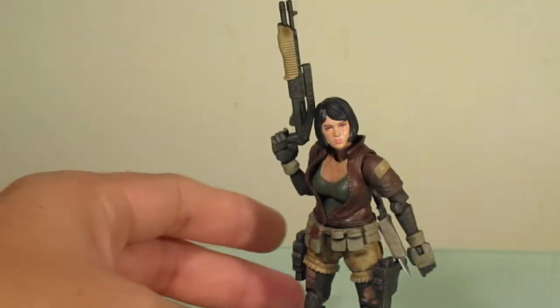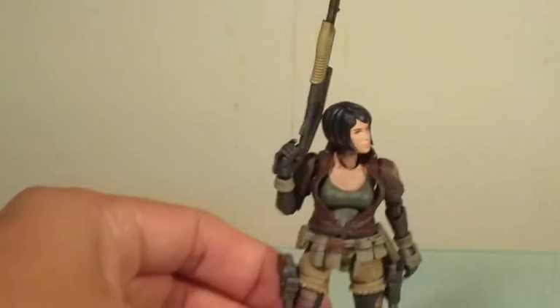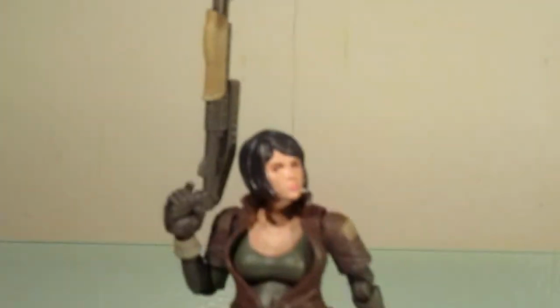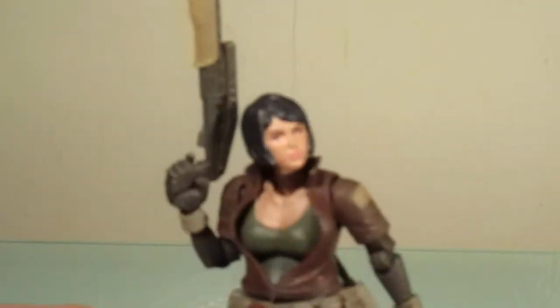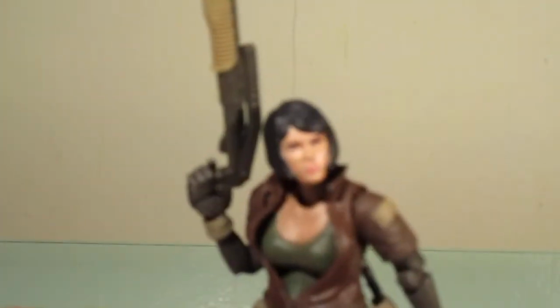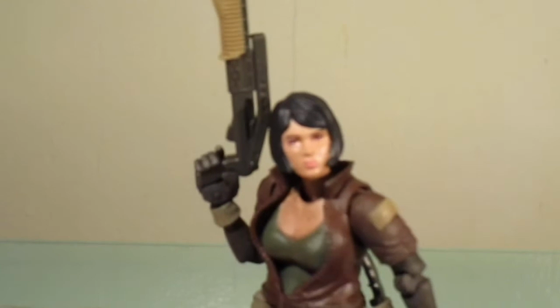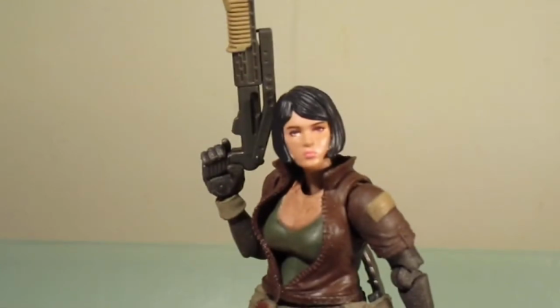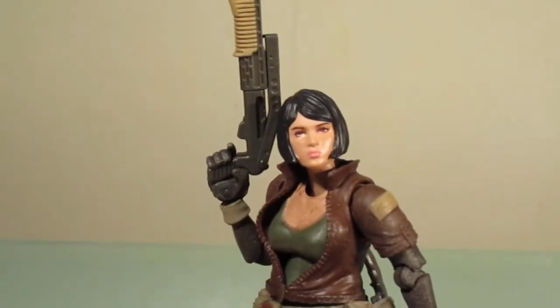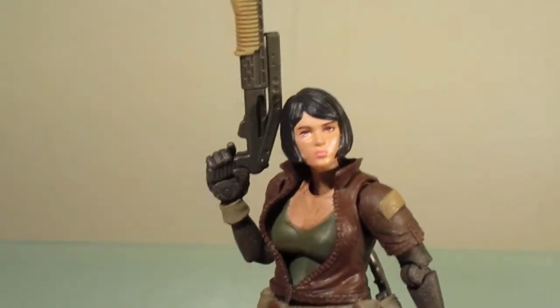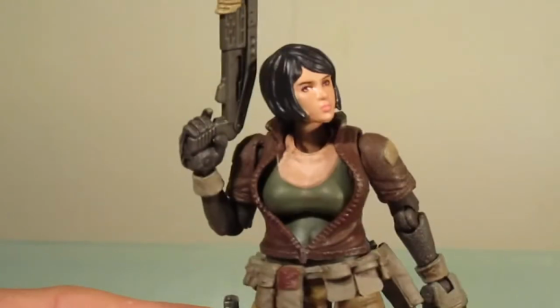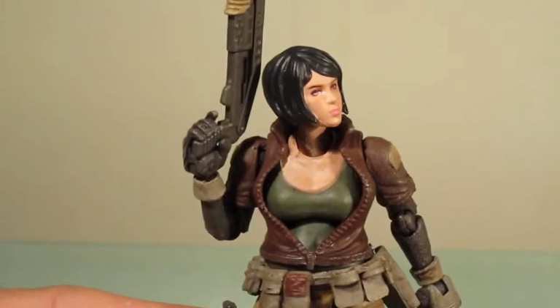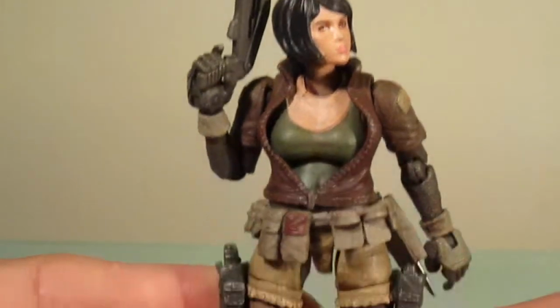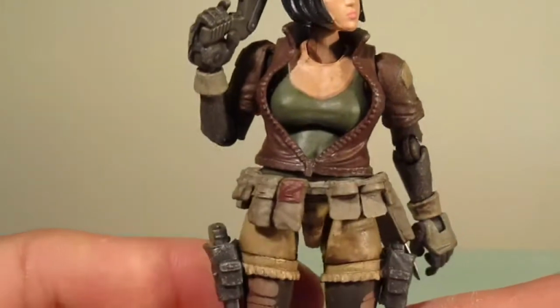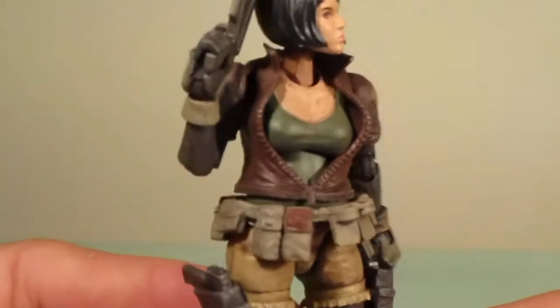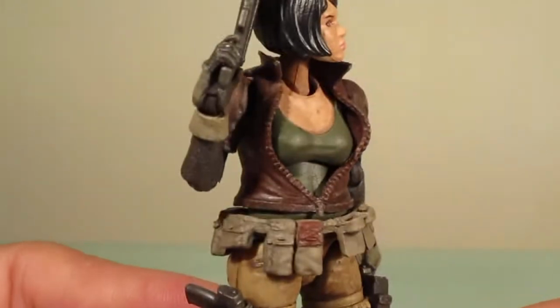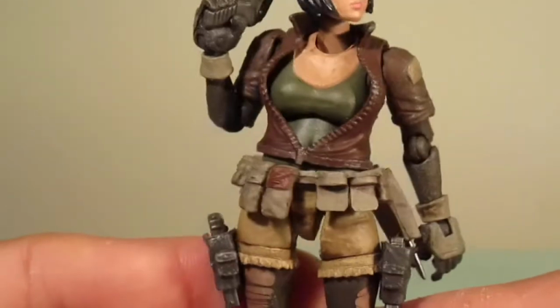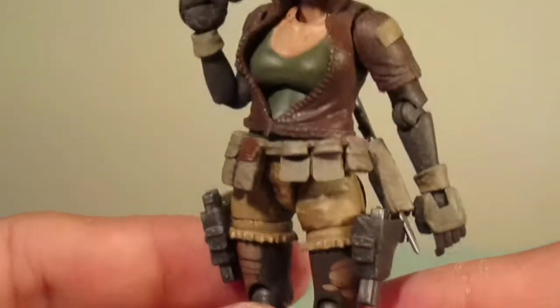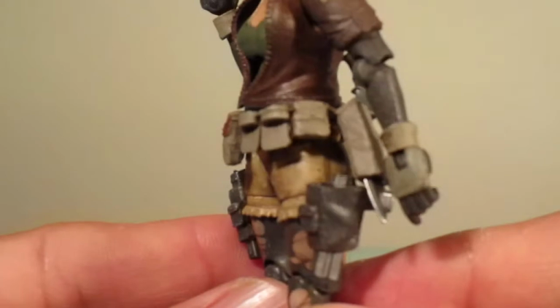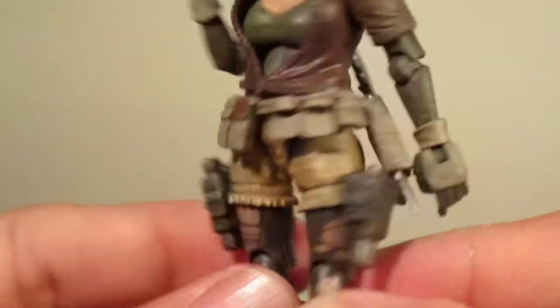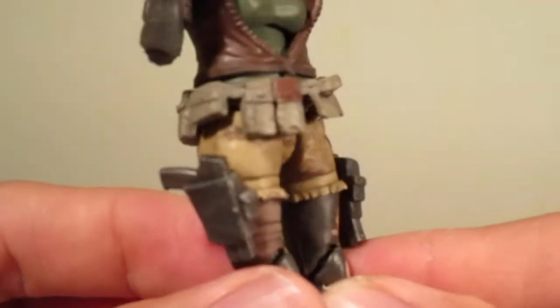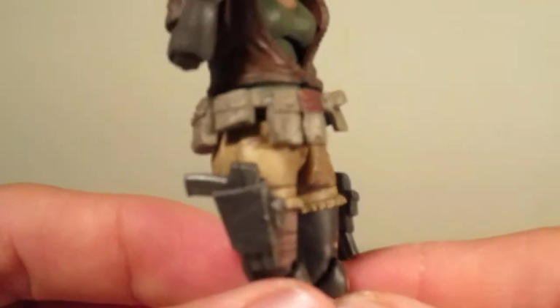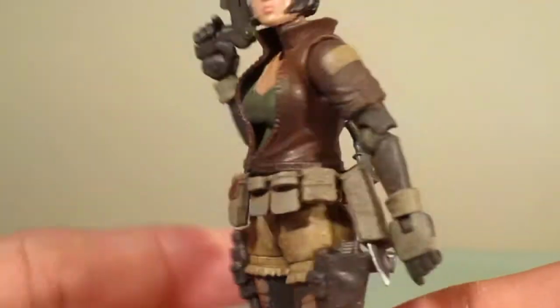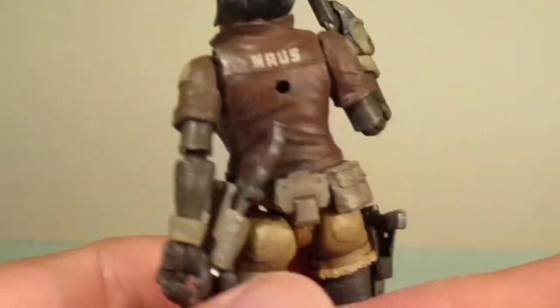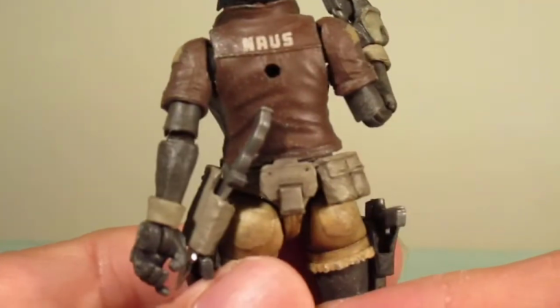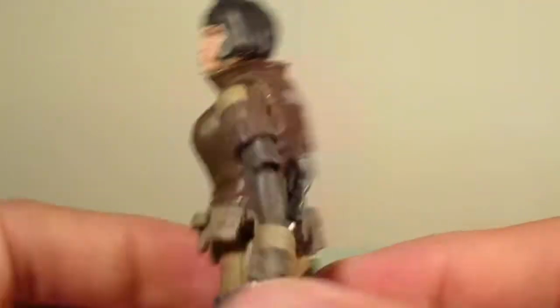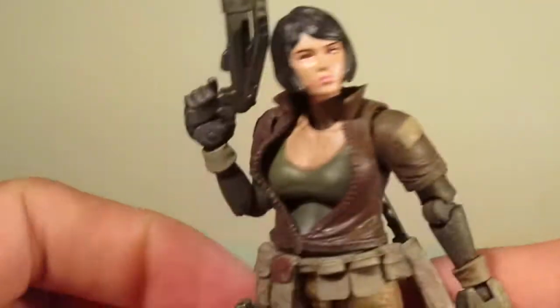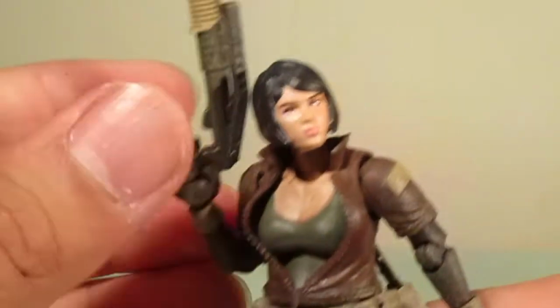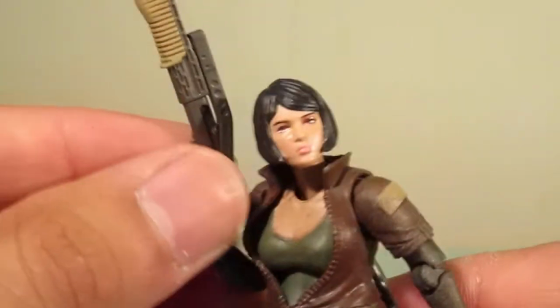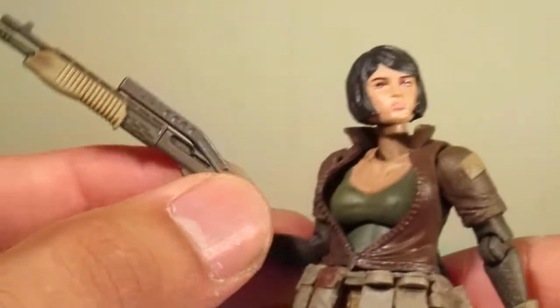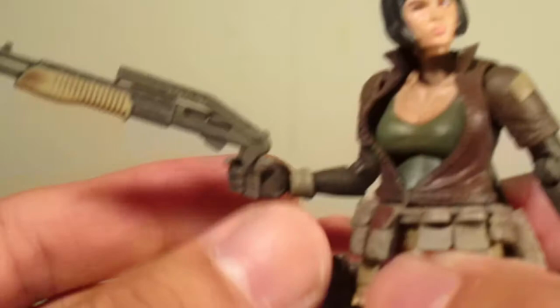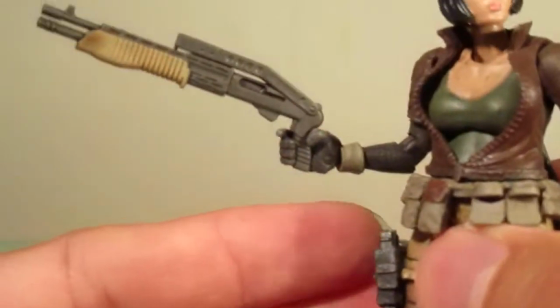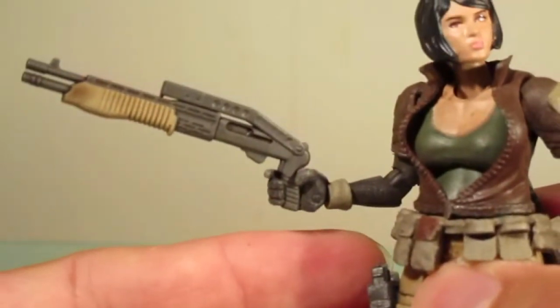Nicely detailed. She's got her accessory belt, holstered with two pistols, a knife sheath, and she's got this pretty awesome shotgun.